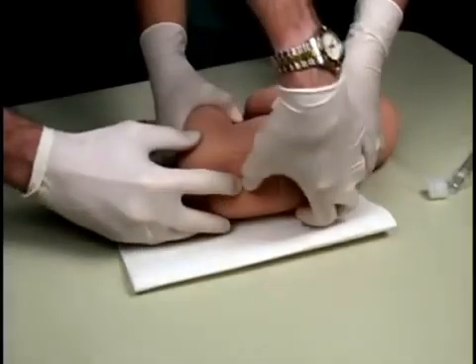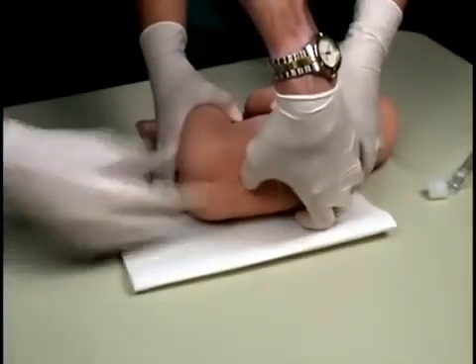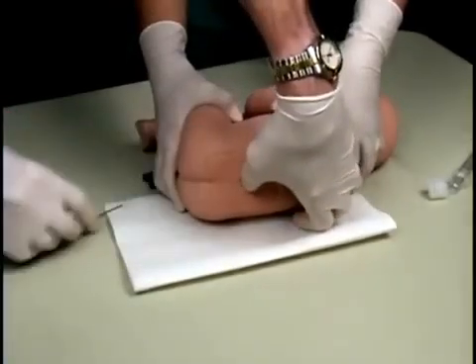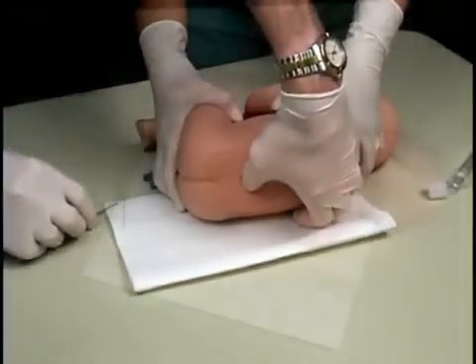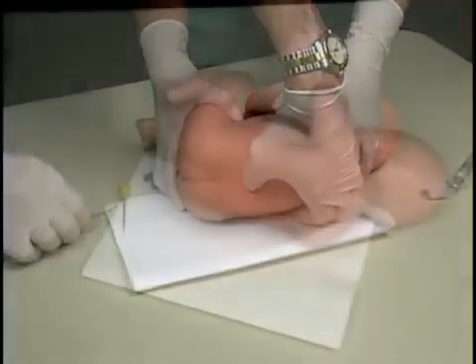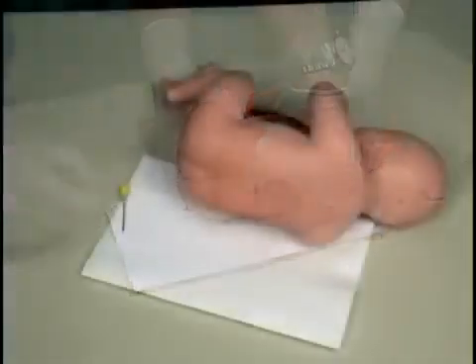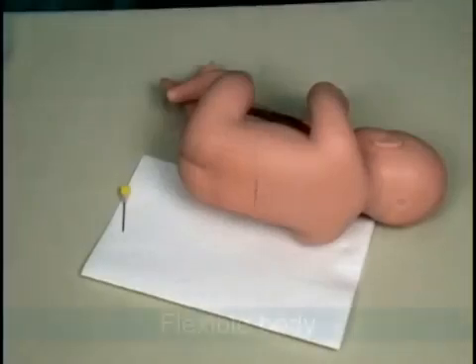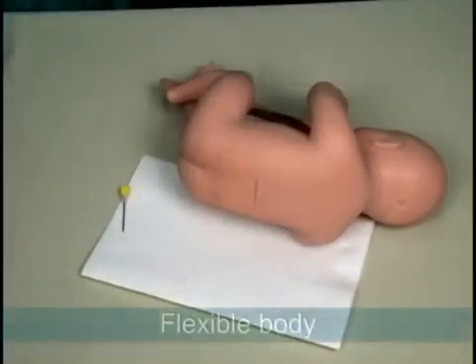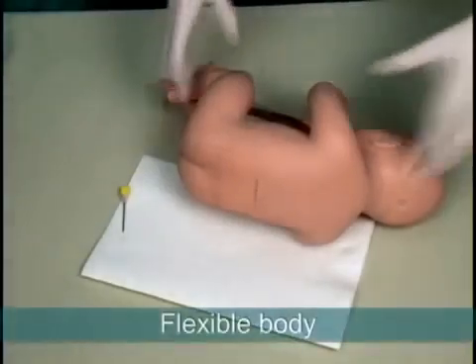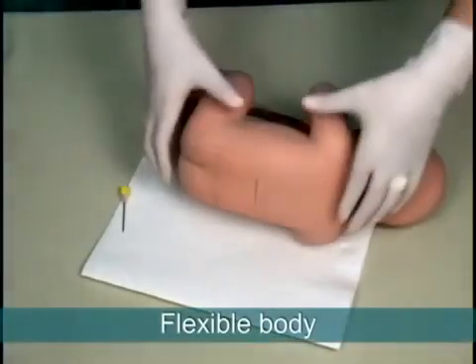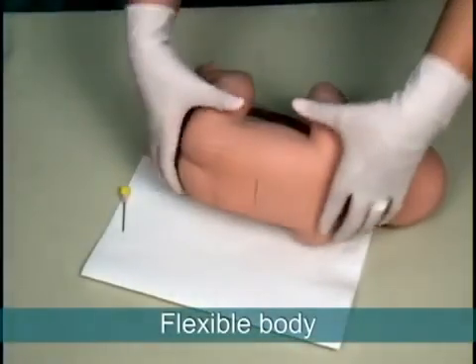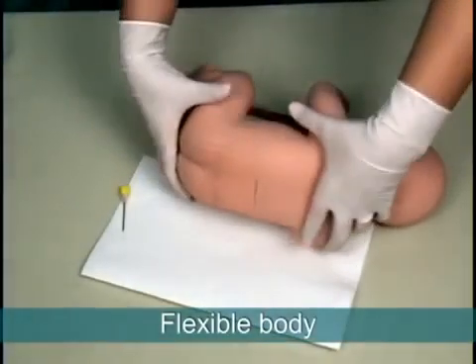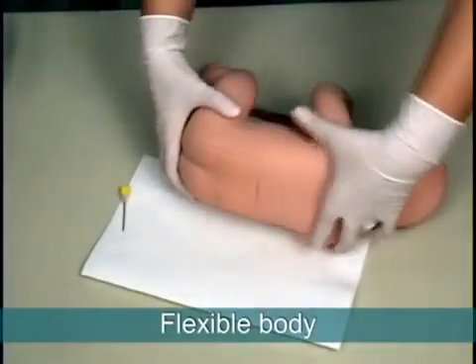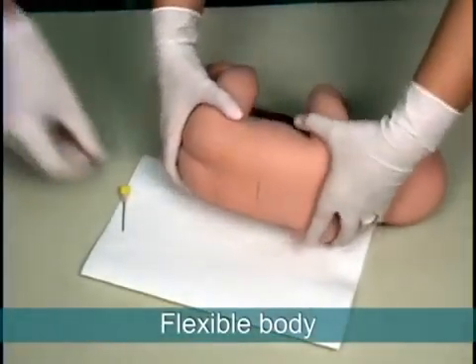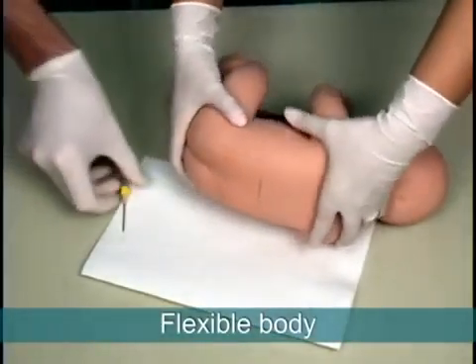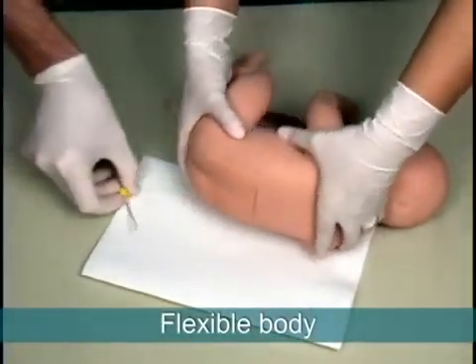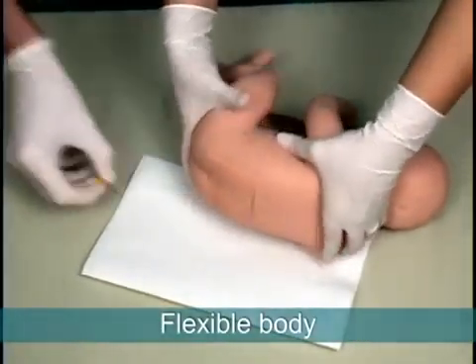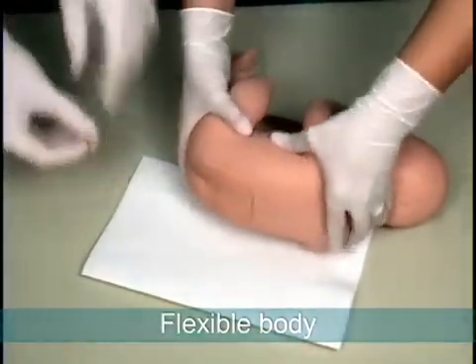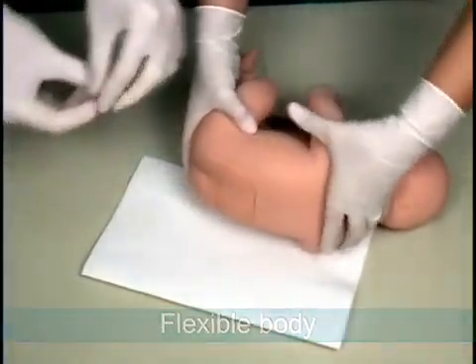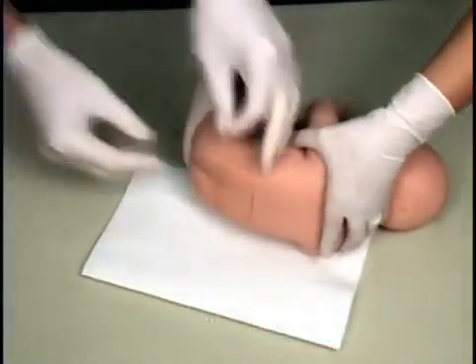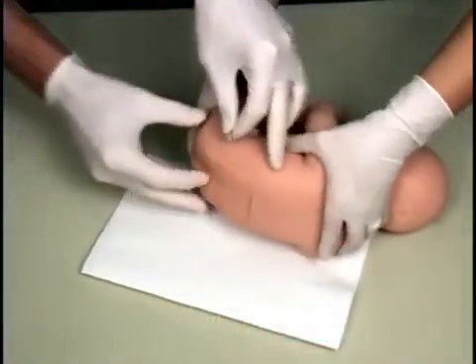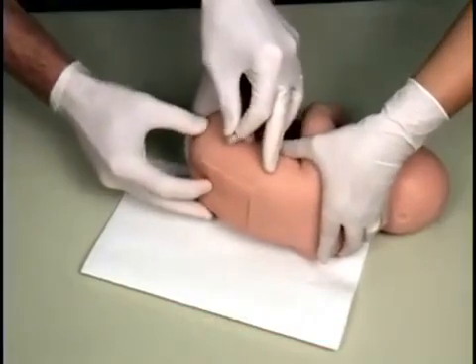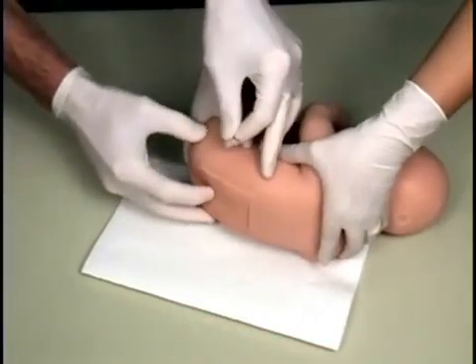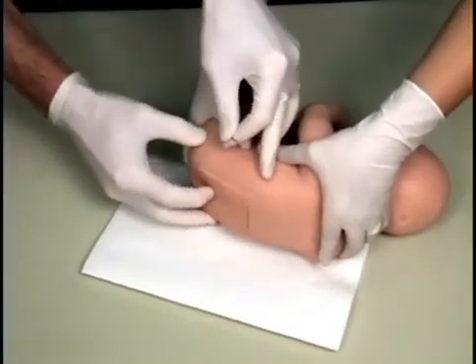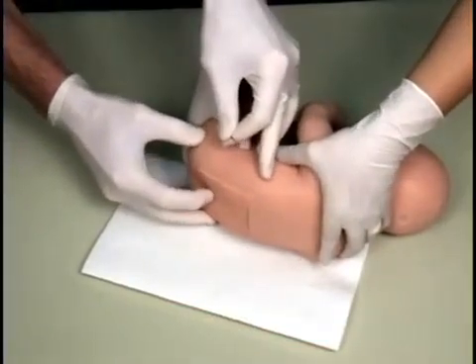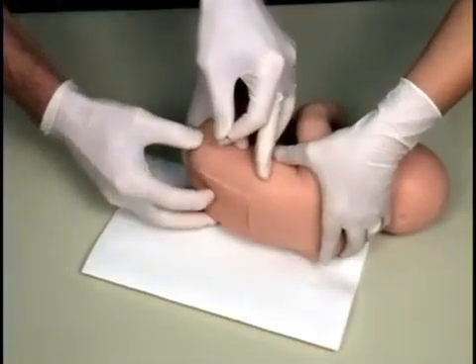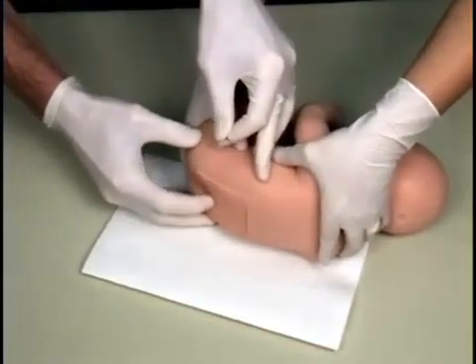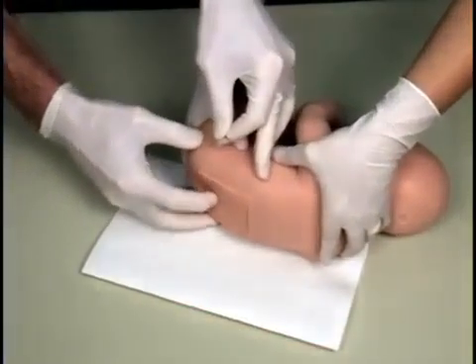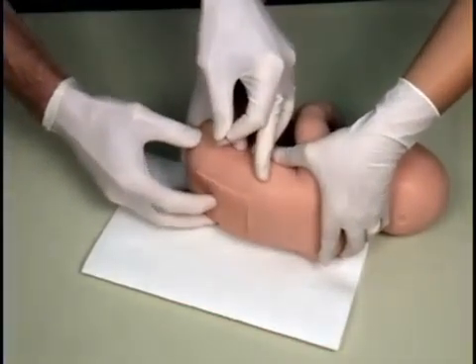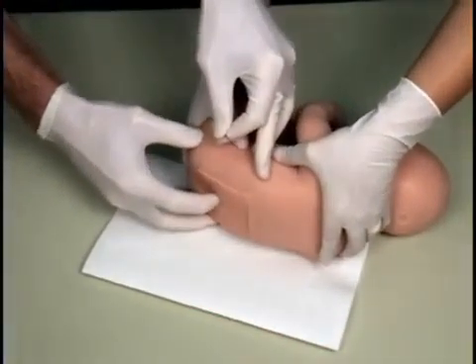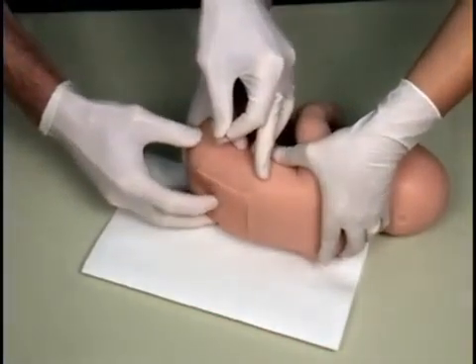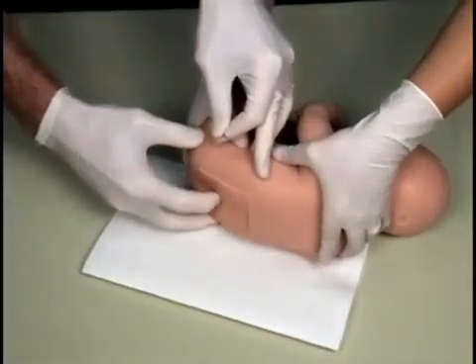Lumbar Puncture Baby's flexible body allows users to simulate the process of articulating the vertebrae and moving the interspinous process from a neutral to an open position.